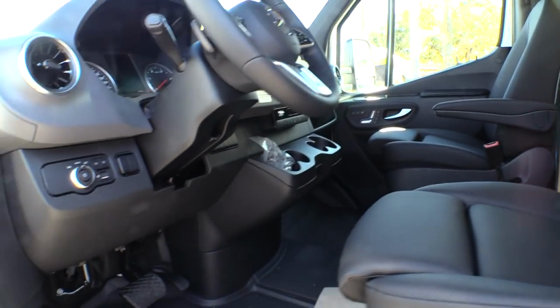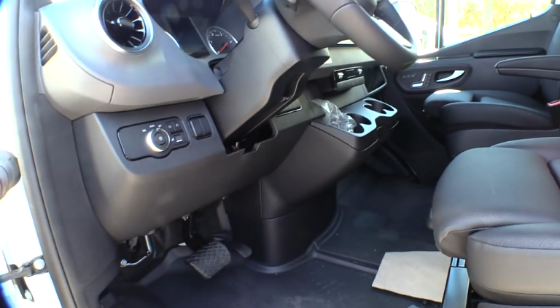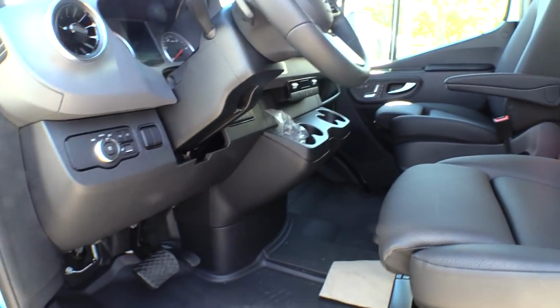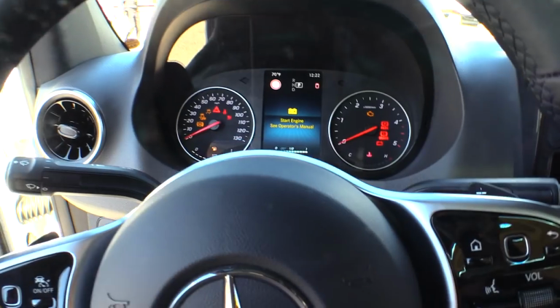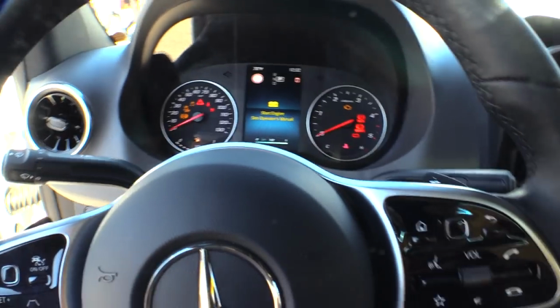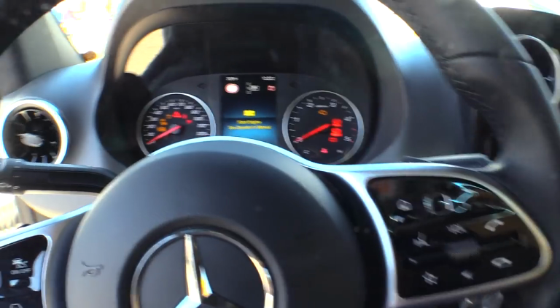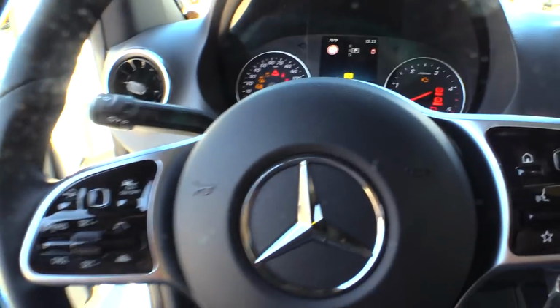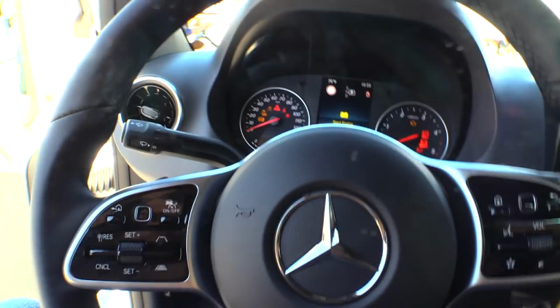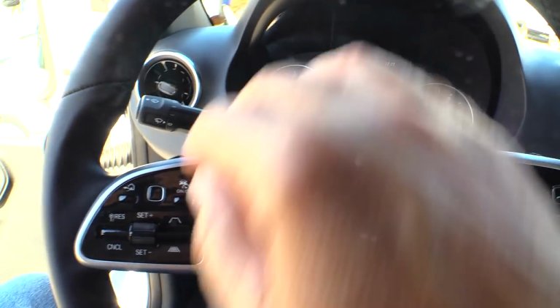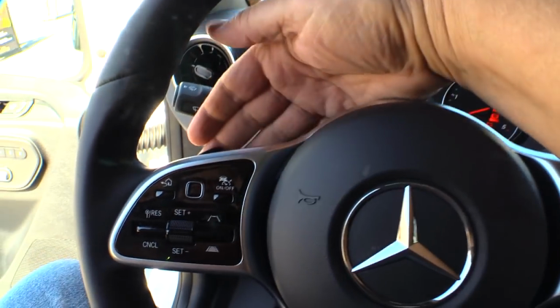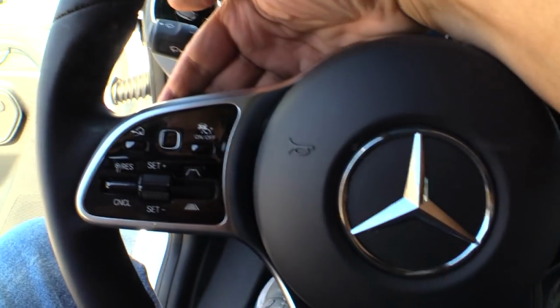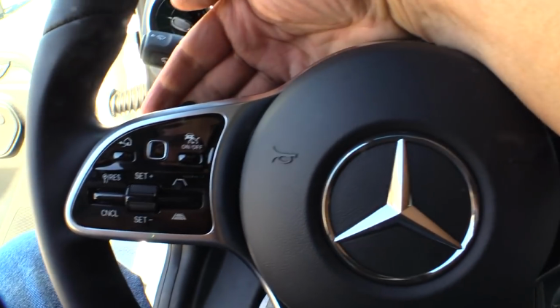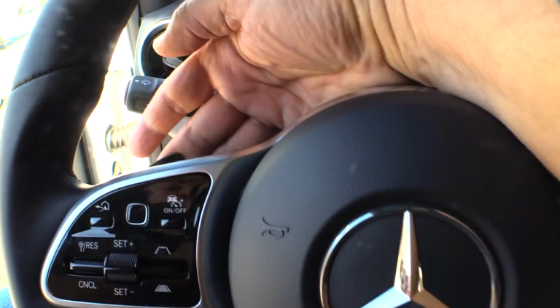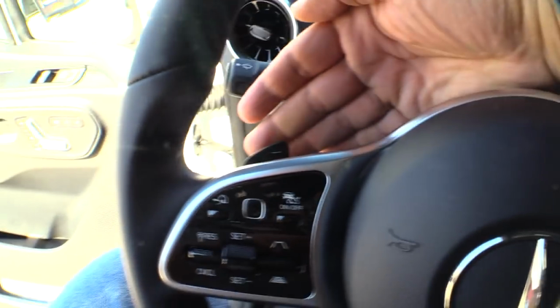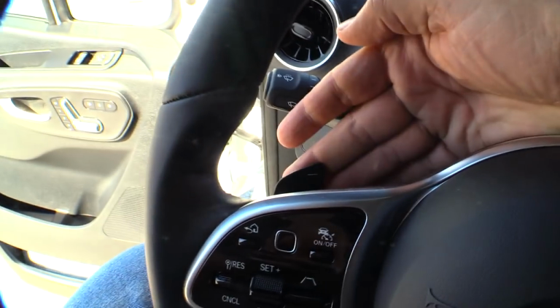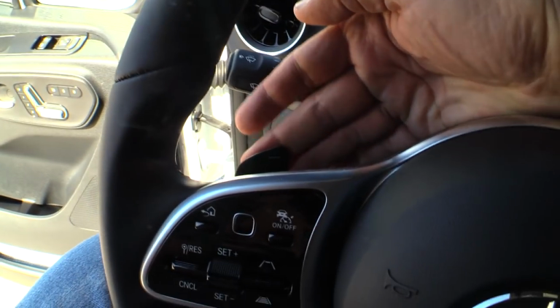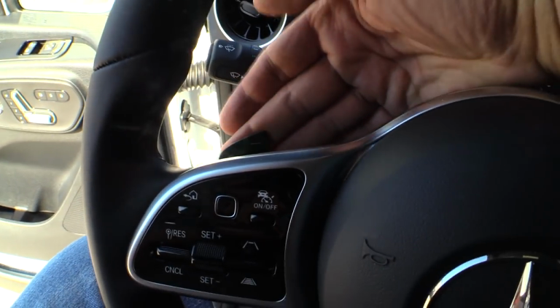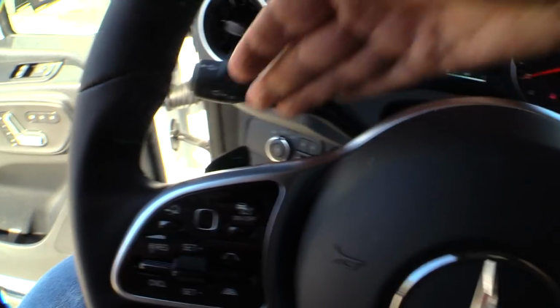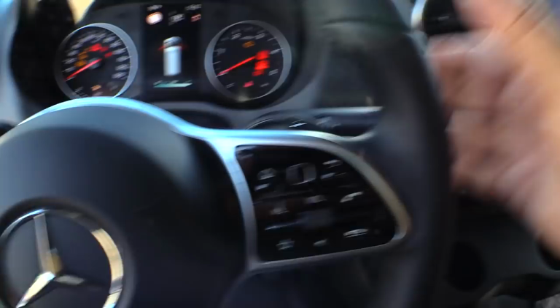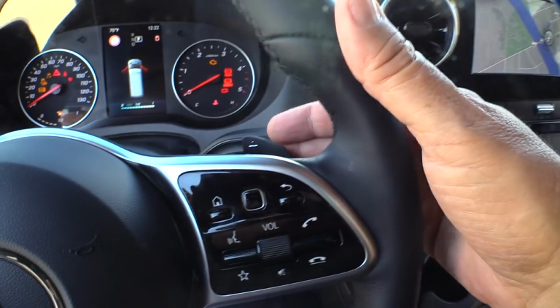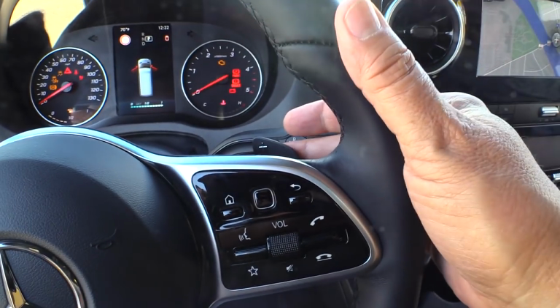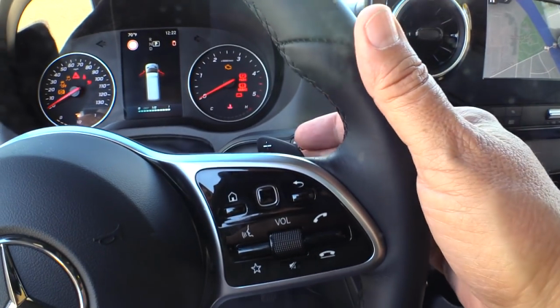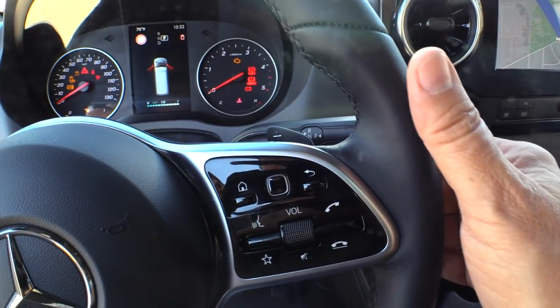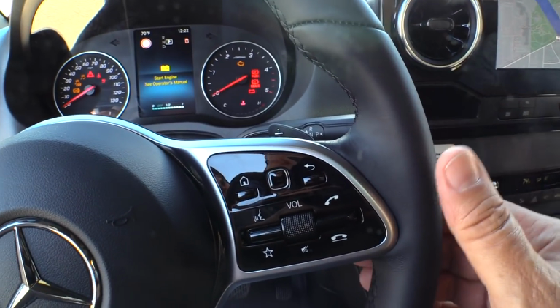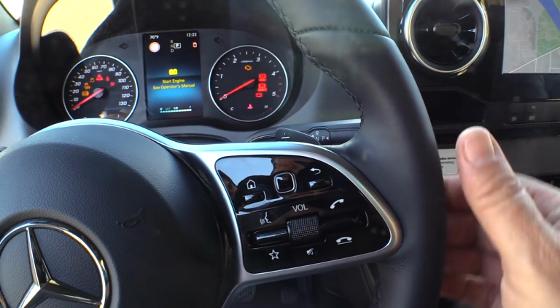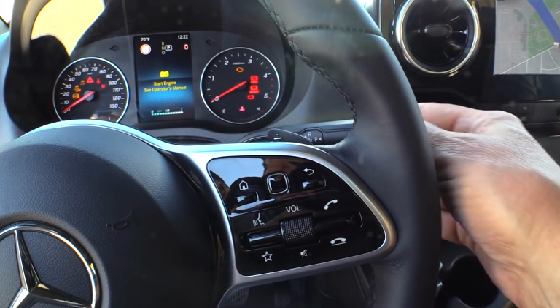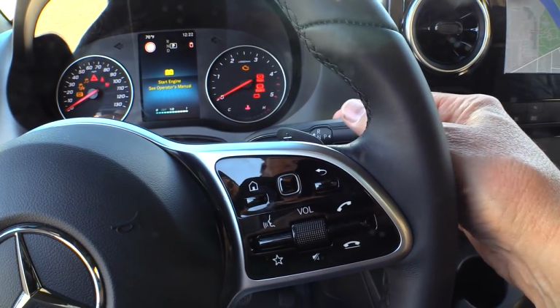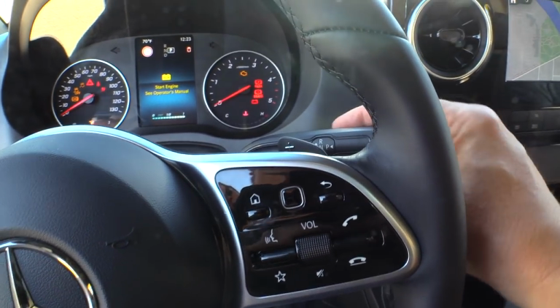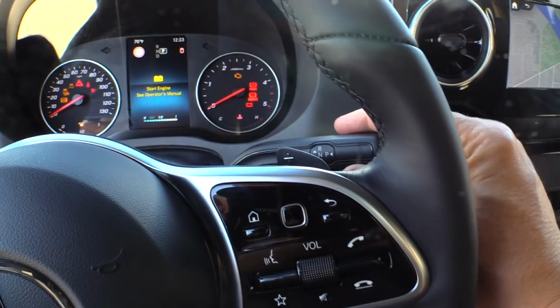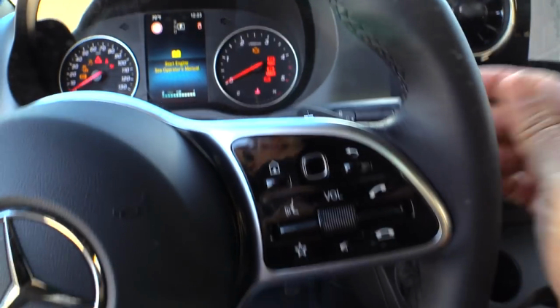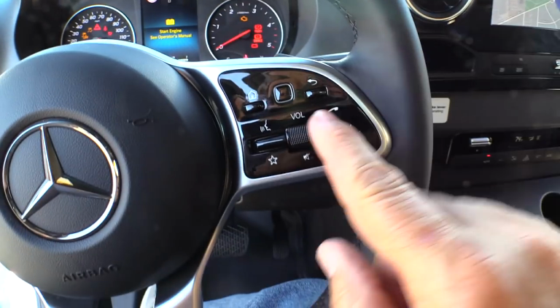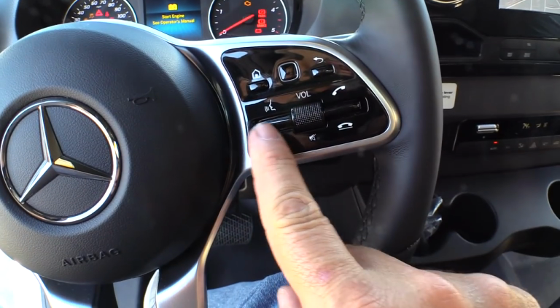Let's step on inside and take a look. You can see the steering wheel has smart controls for the telephone and the radio and all those features. You can have hands-free telephone. There's your wipers.